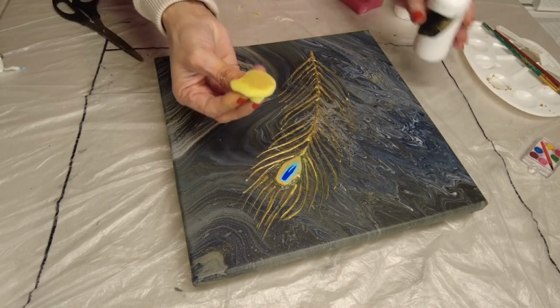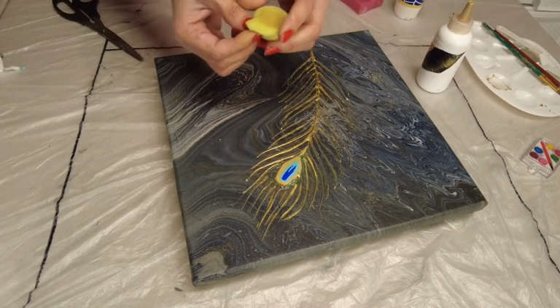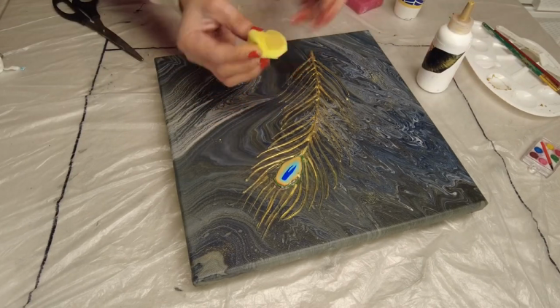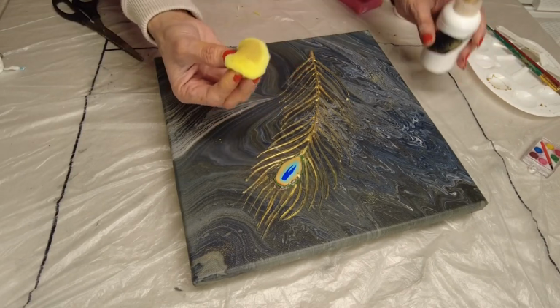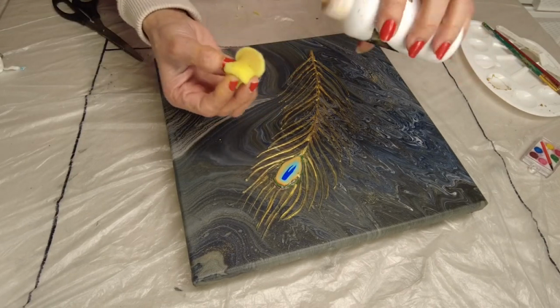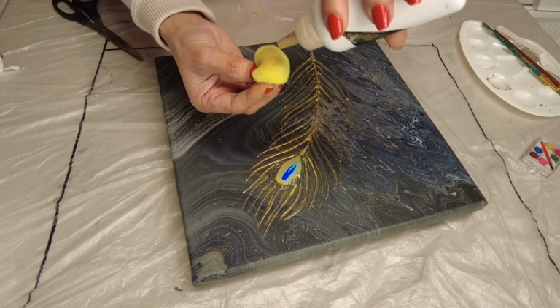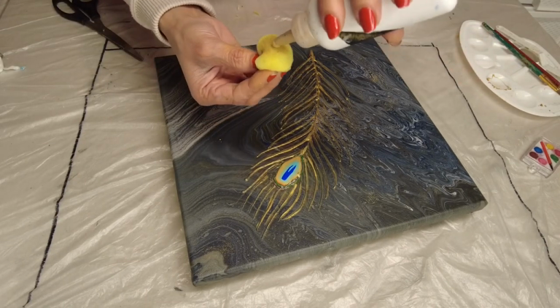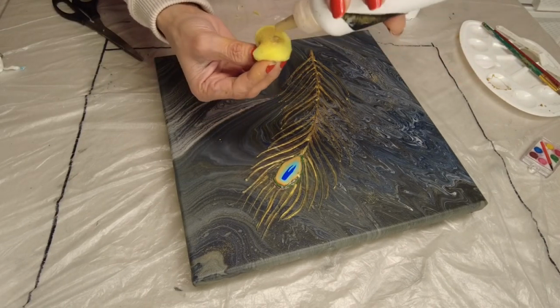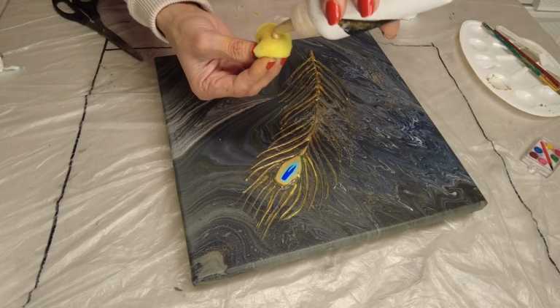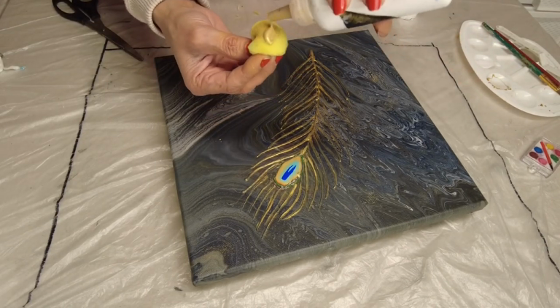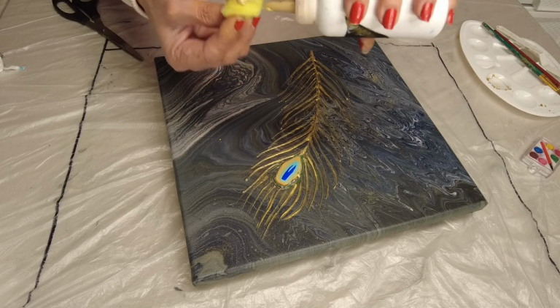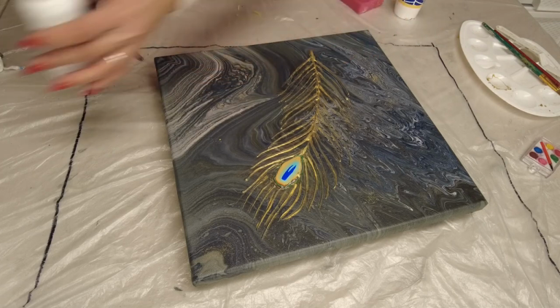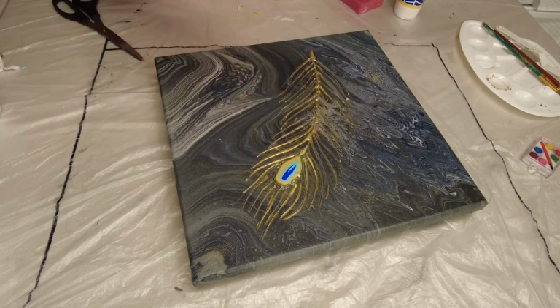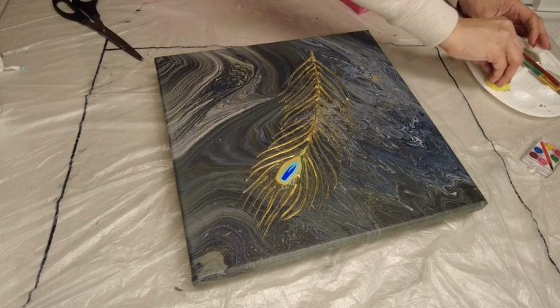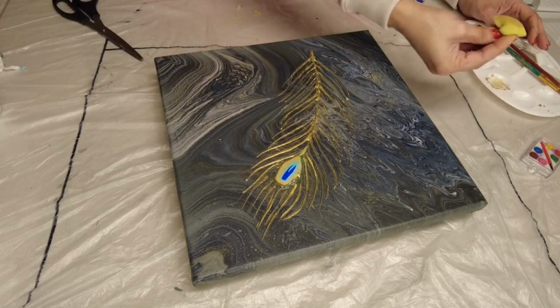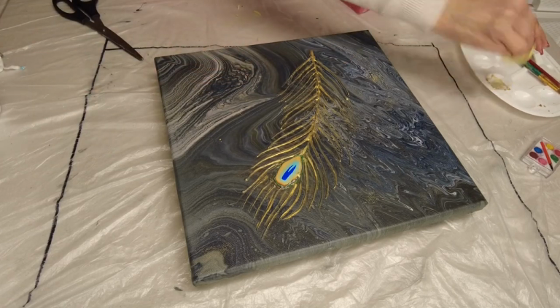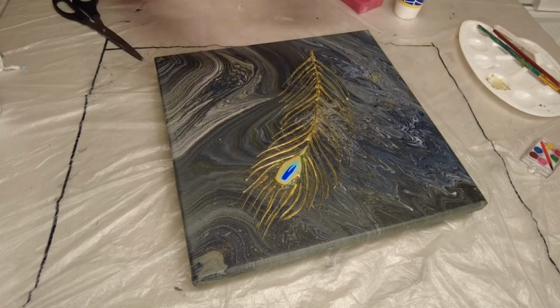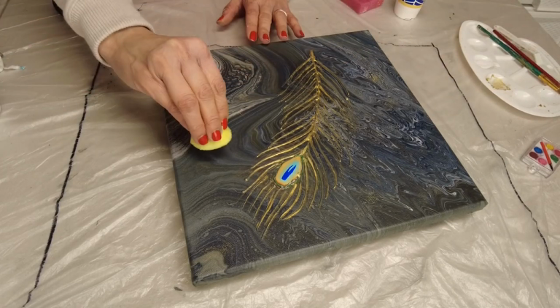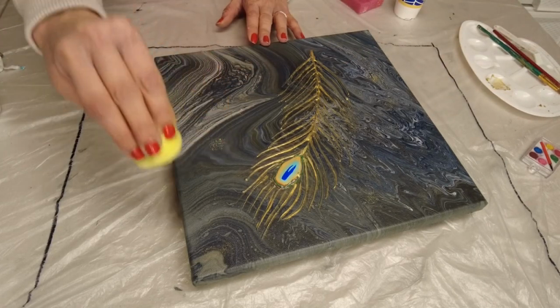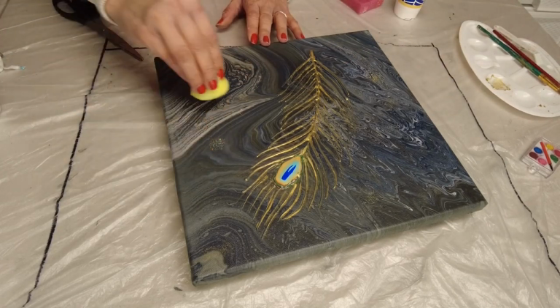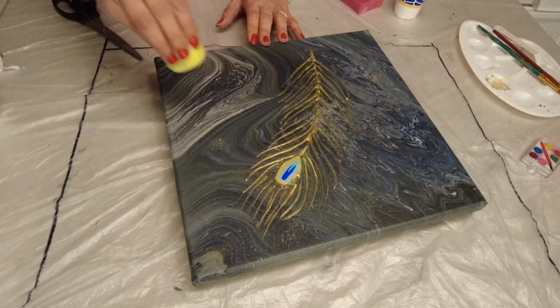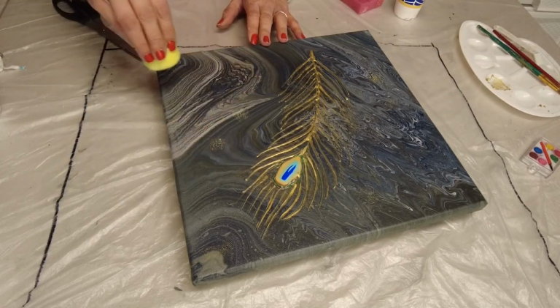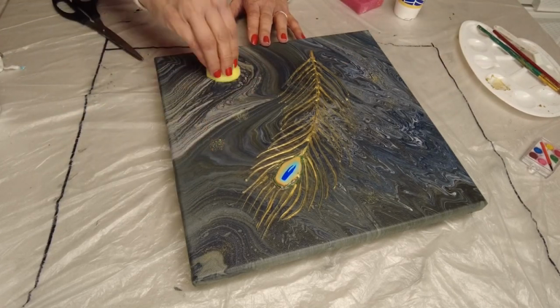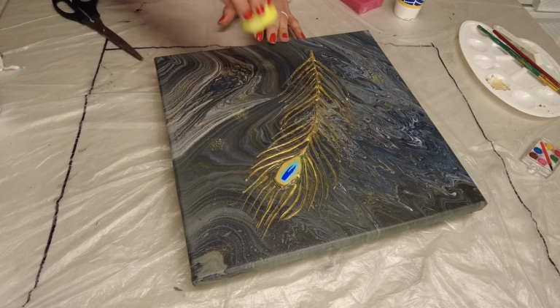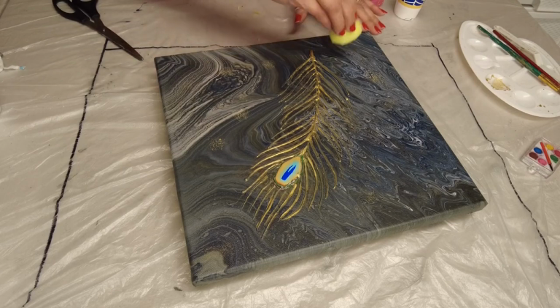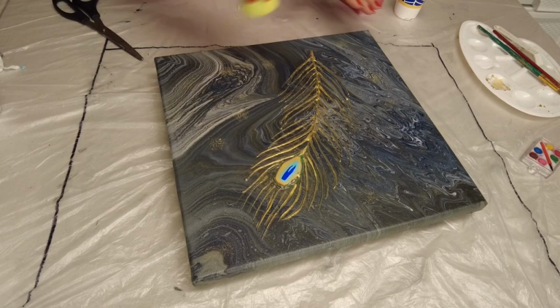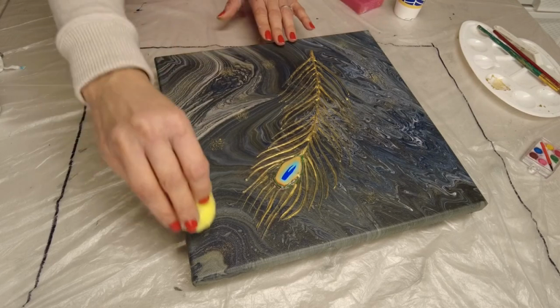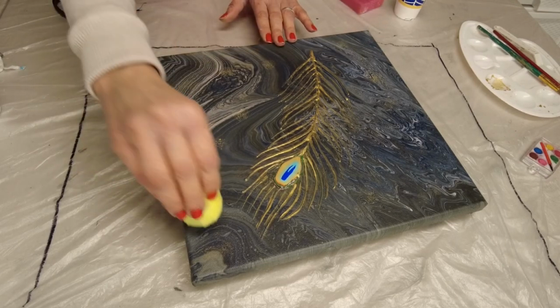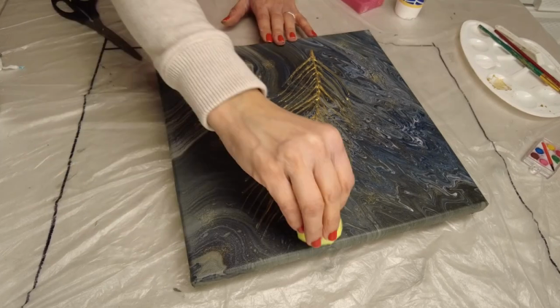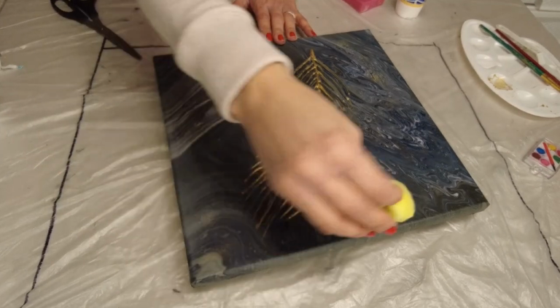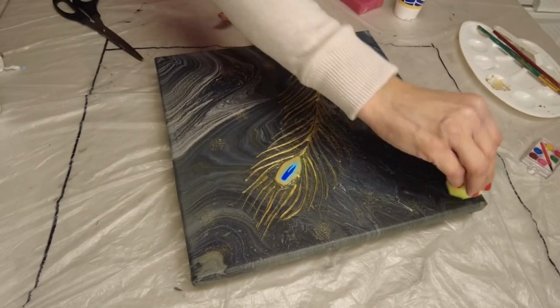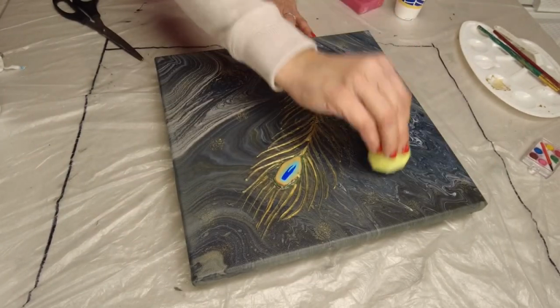Here I added some gold on a dish sponge — just a regular dish sponge — and dabbed it on the canvas to give a slight shimmer to this dark background. I'm sure it will turn out beautiful.